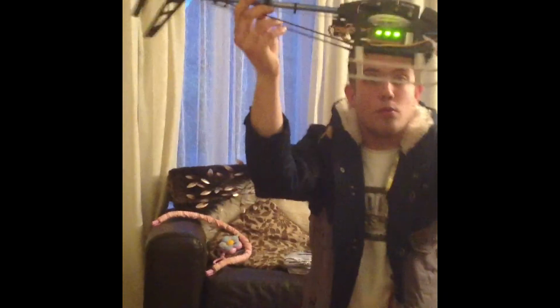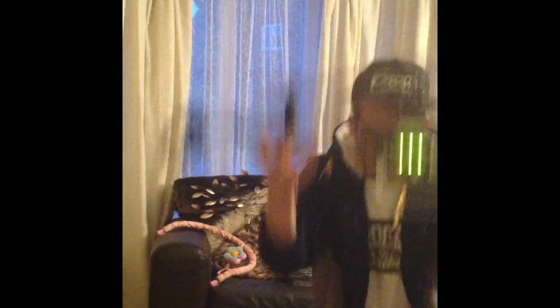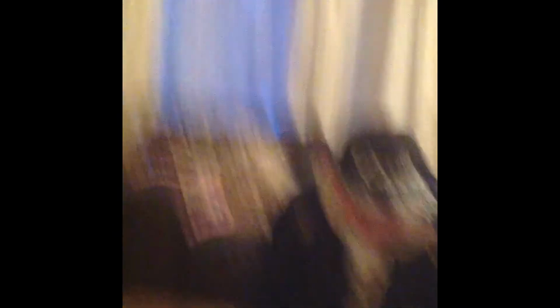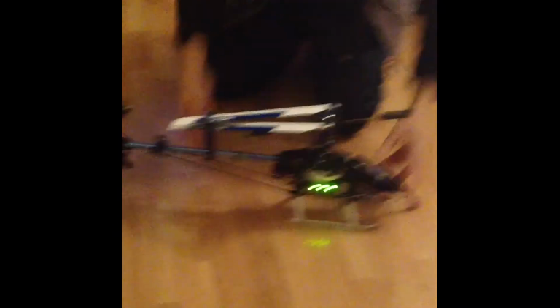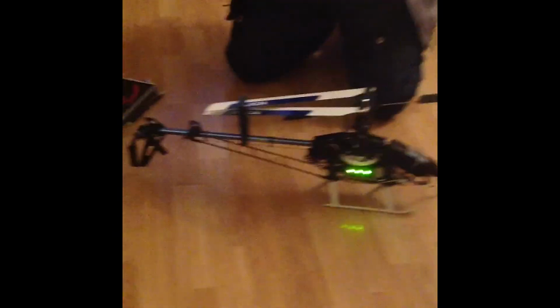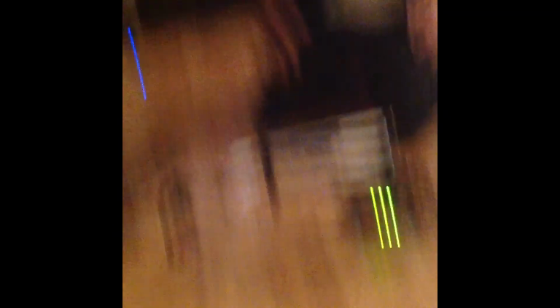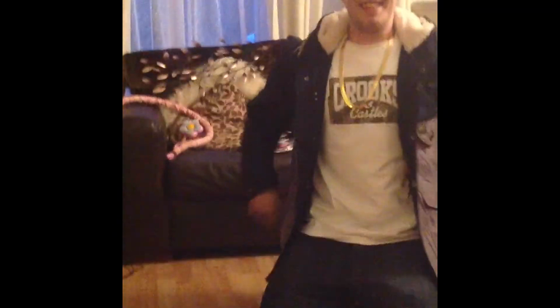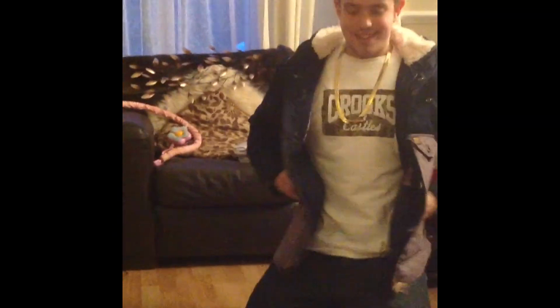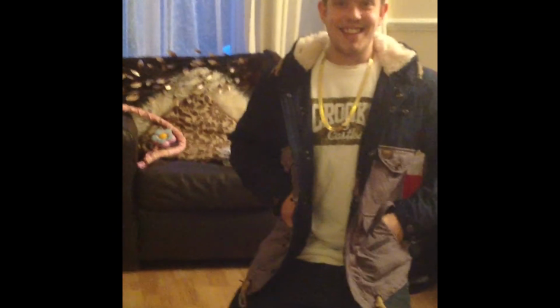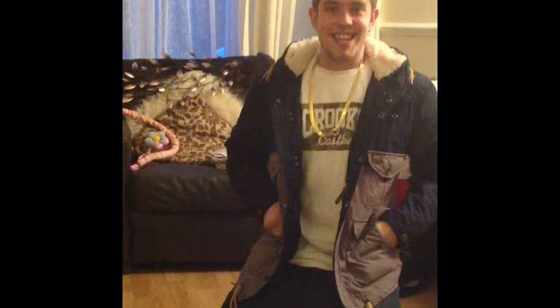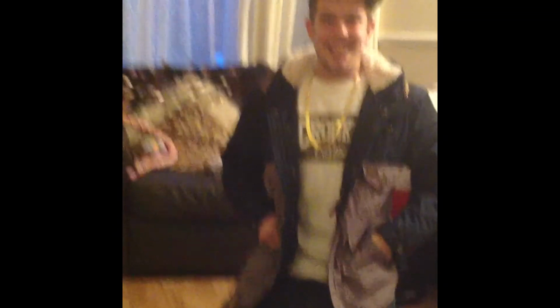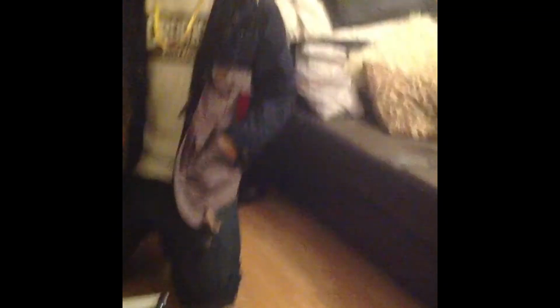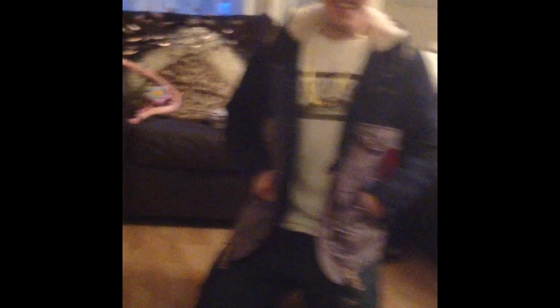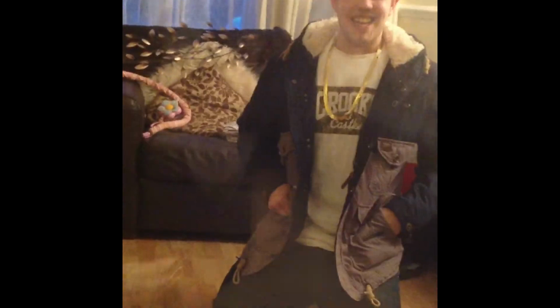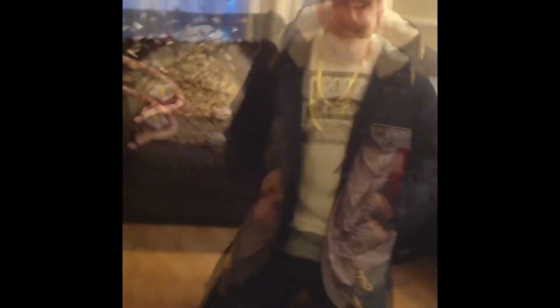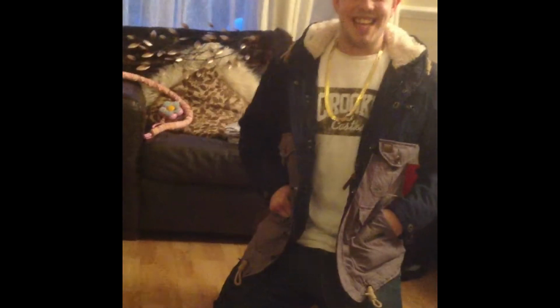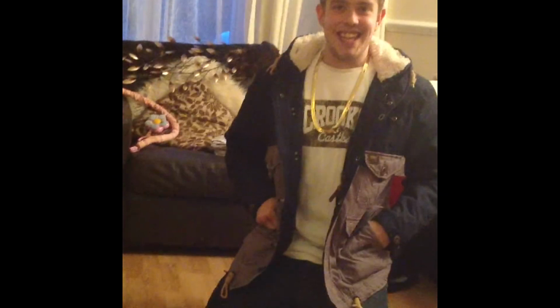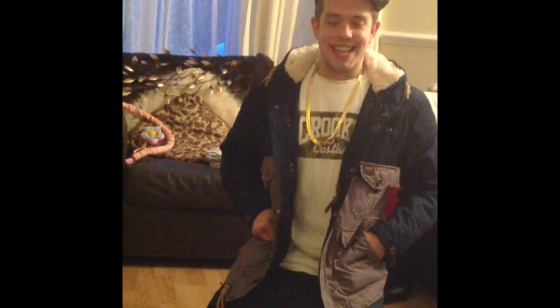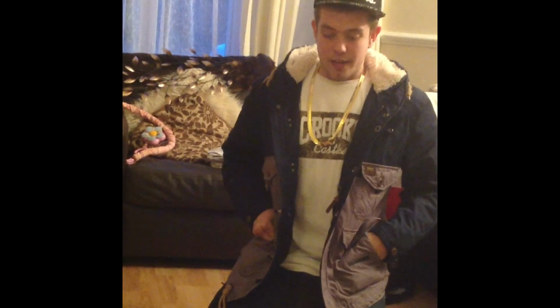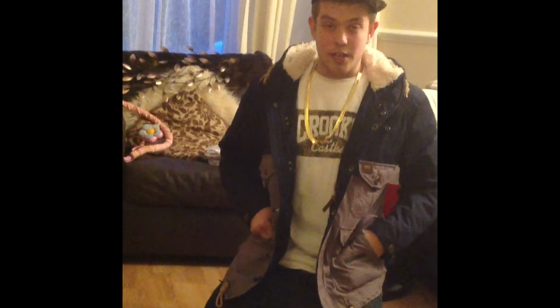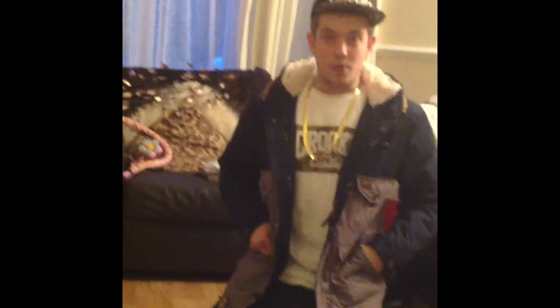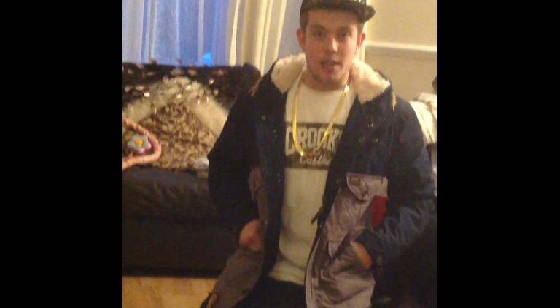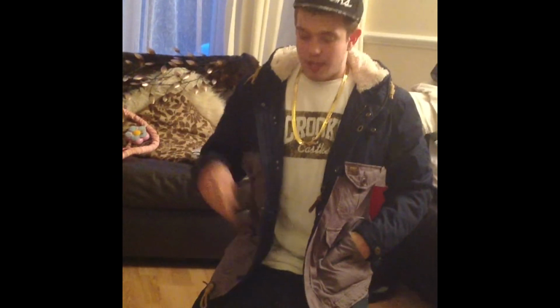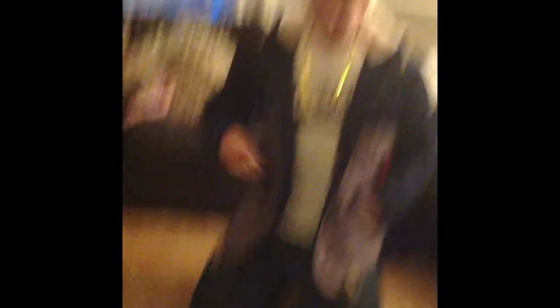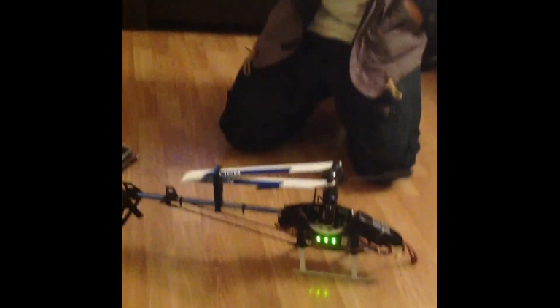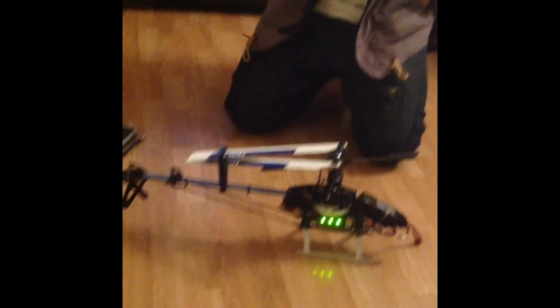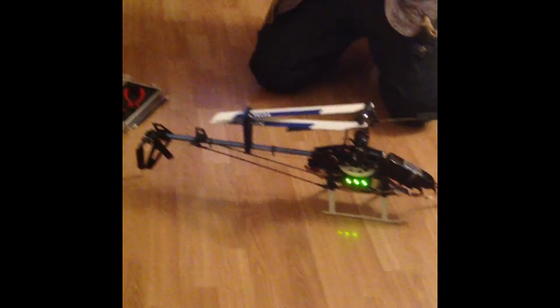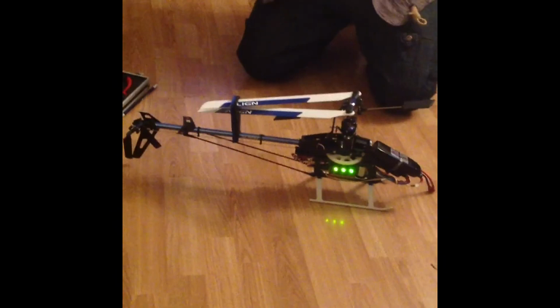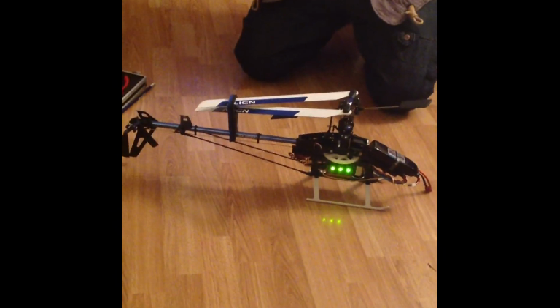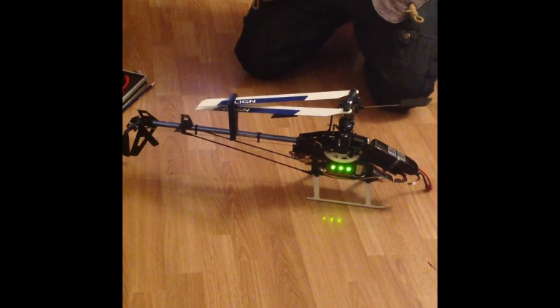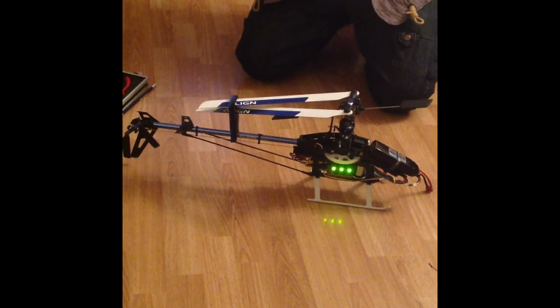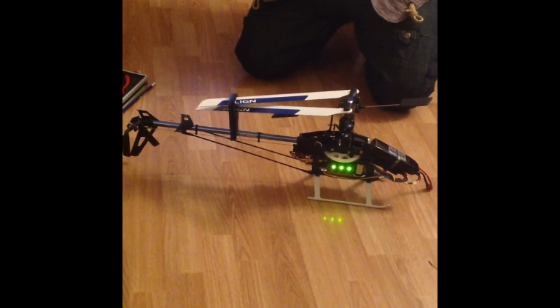Very good. Thank you for watching the Align T-Rex 450 tail boom problem fix.